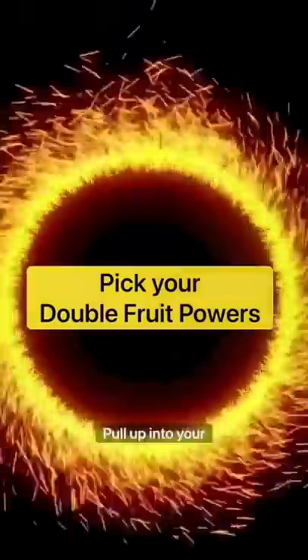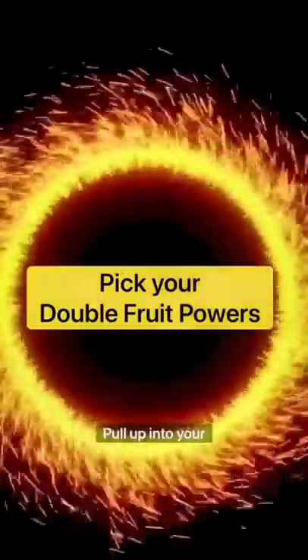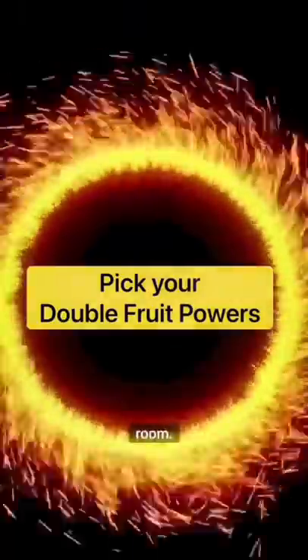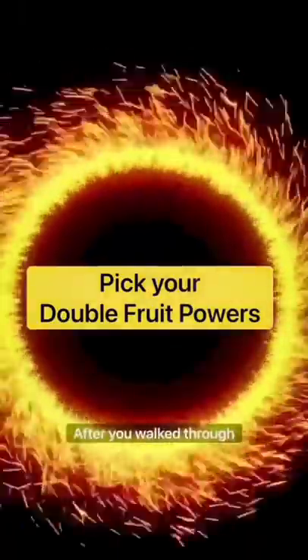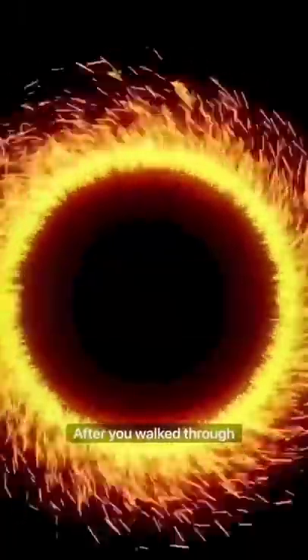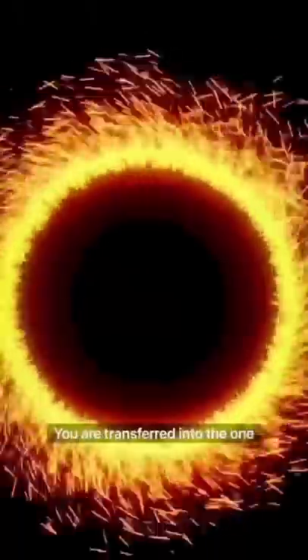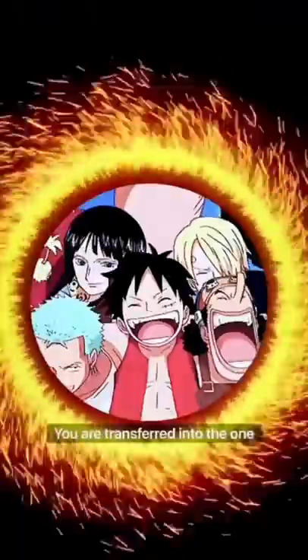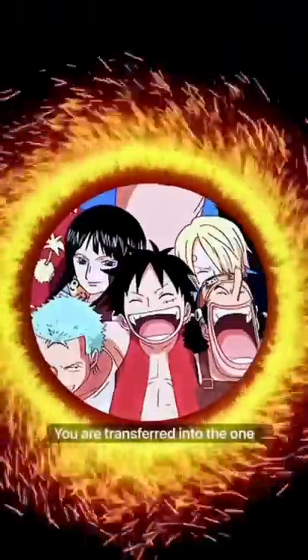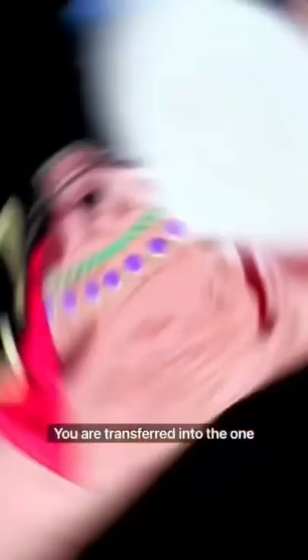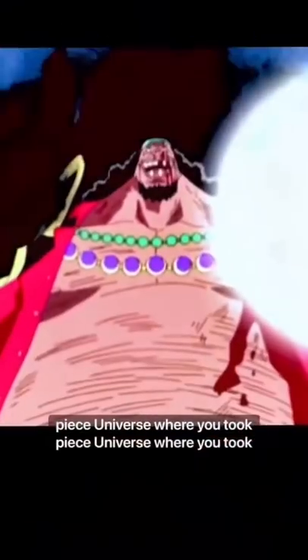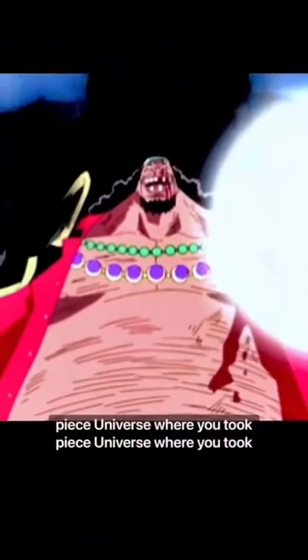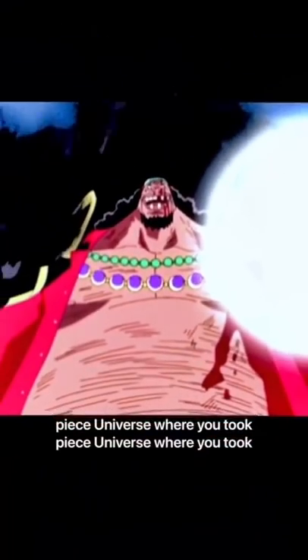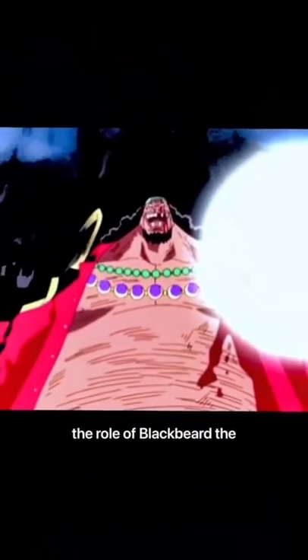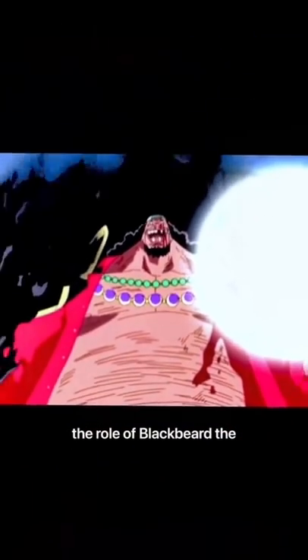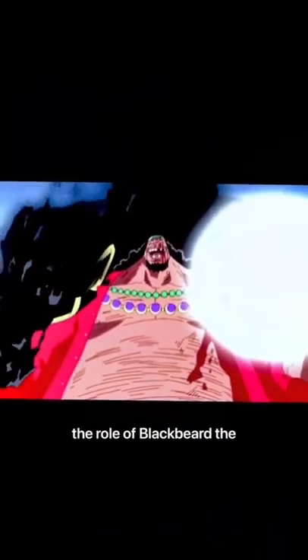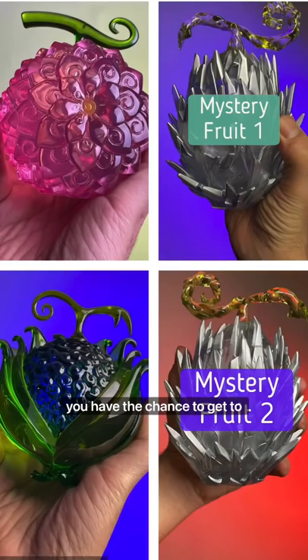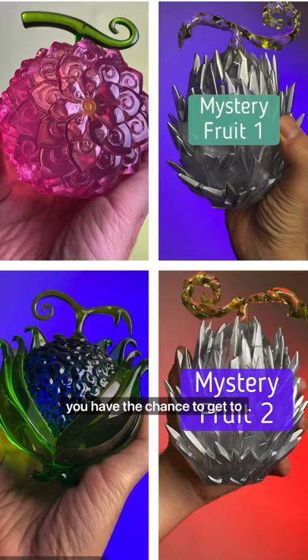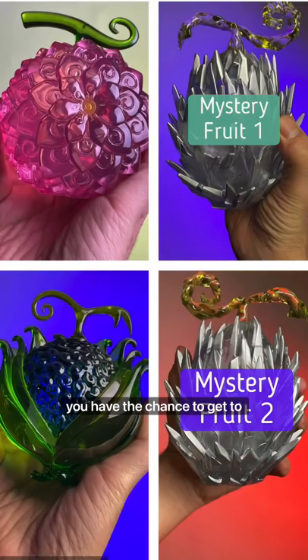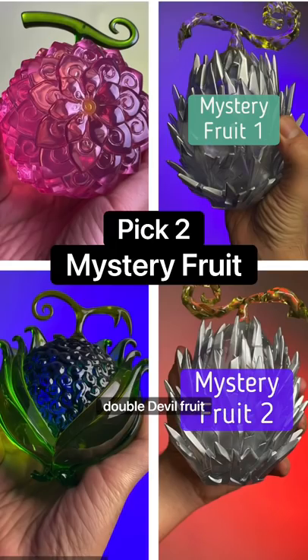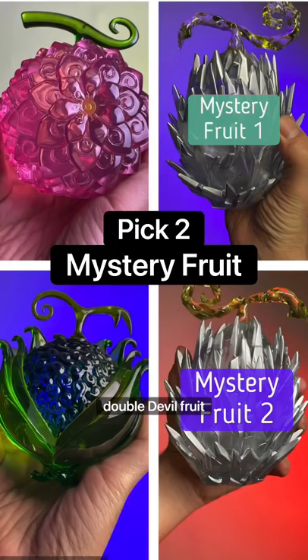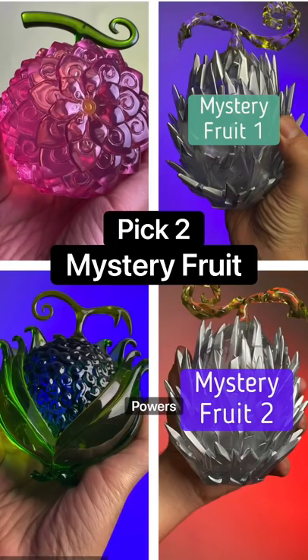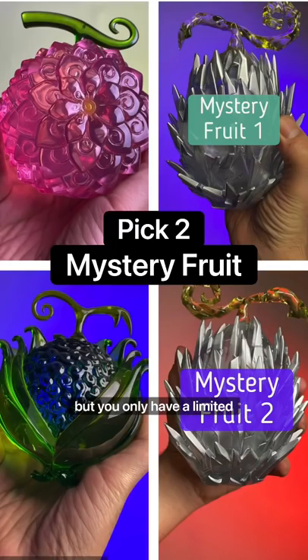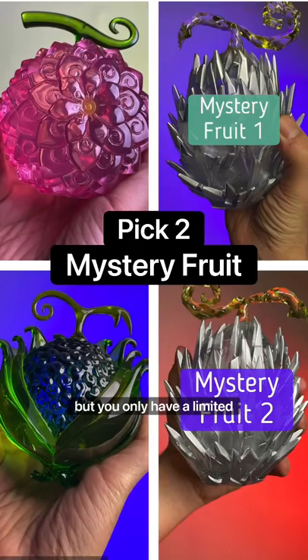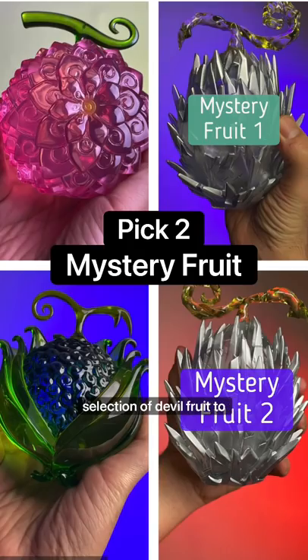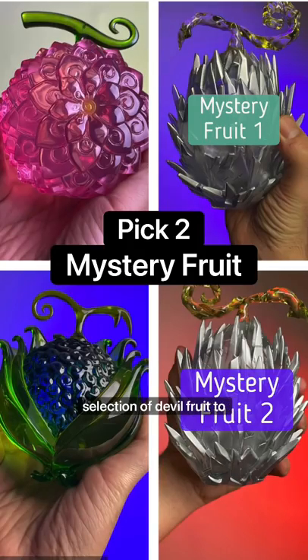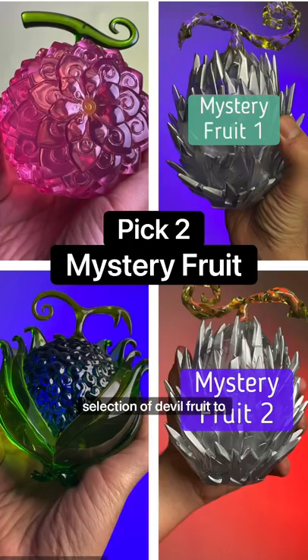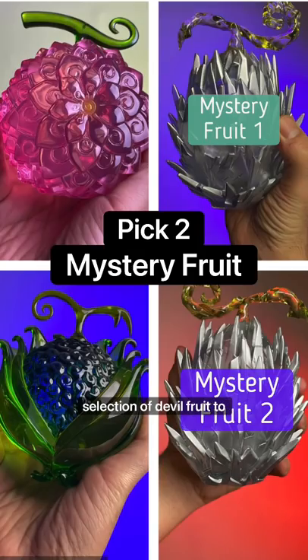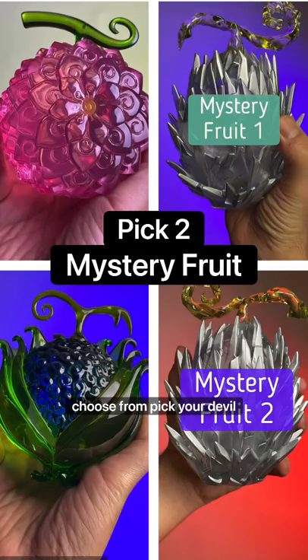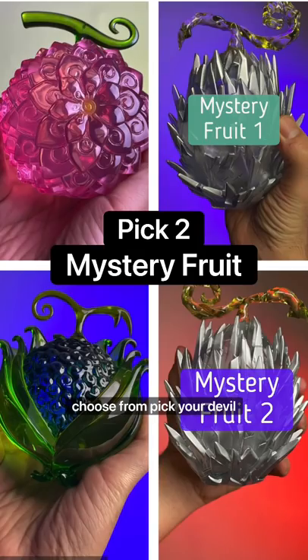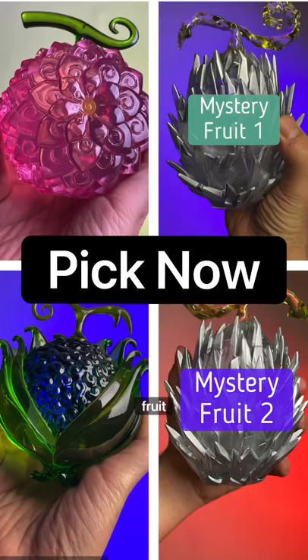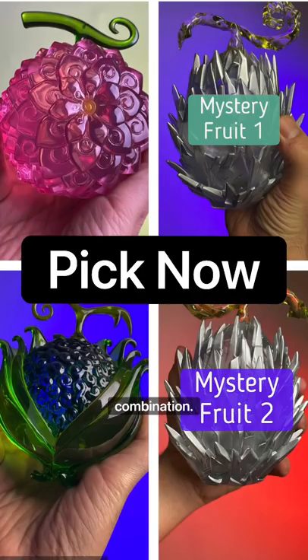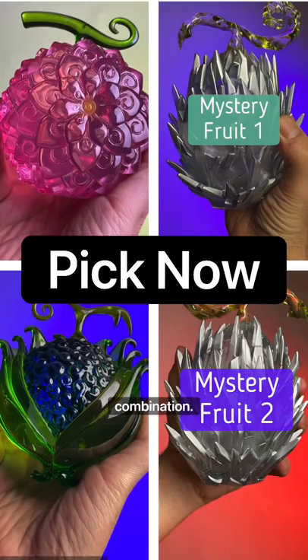A portal opened in your room. After you walked through it, you were transferred into the One Piece universe where you took the role of Blackbeard the Pirate. Now you have the chance to get two devil fruit powers, but you only have a limited selection of devil fruit to choose from. Pick your devil fruit combination now.